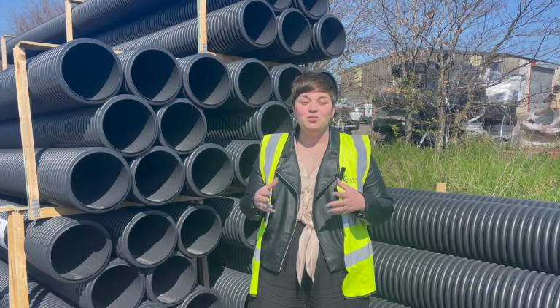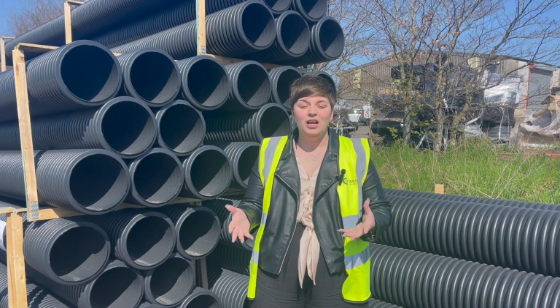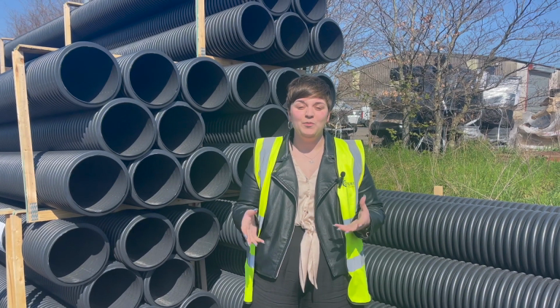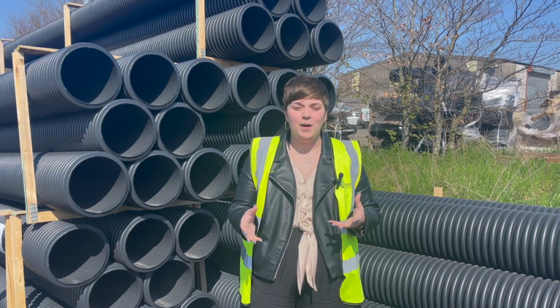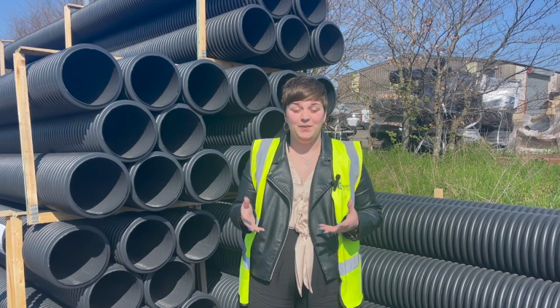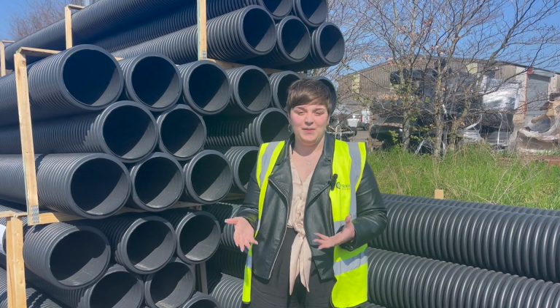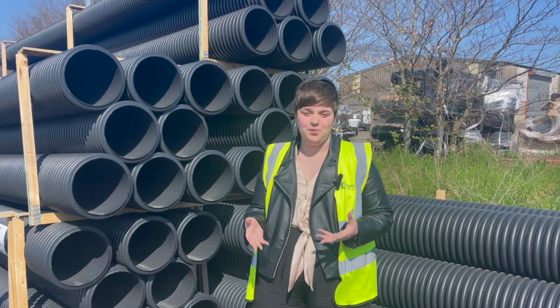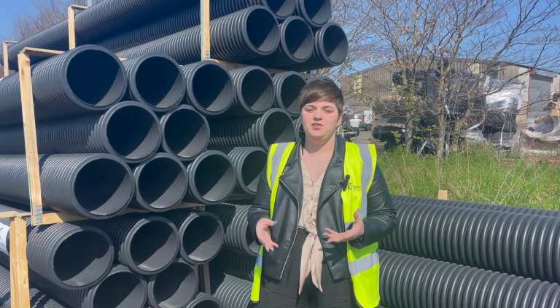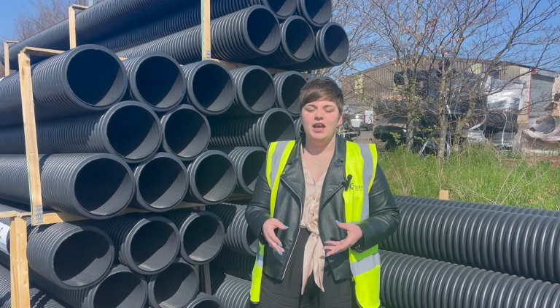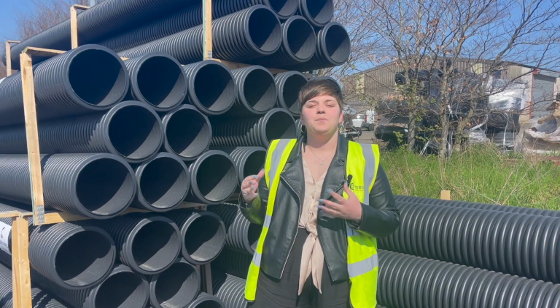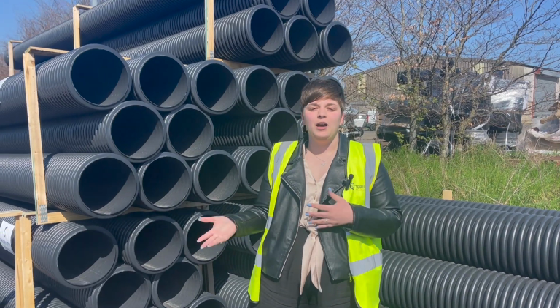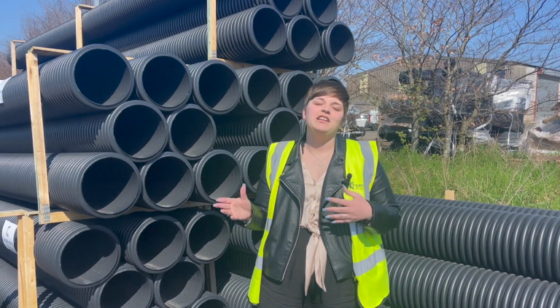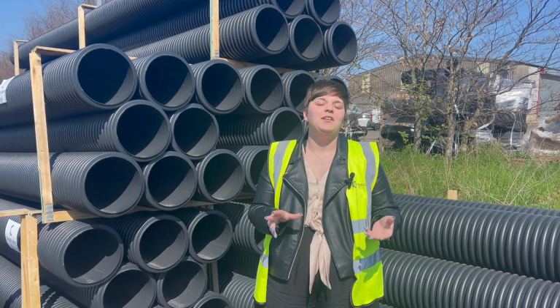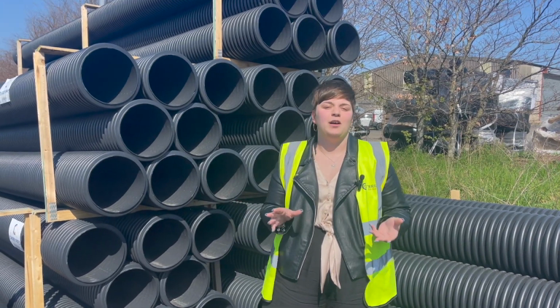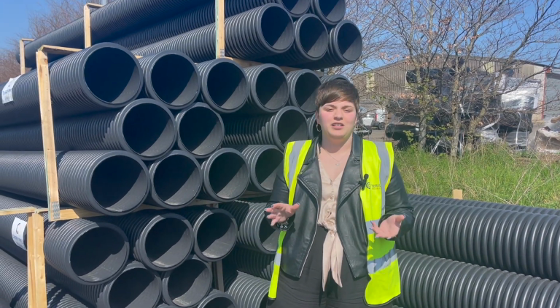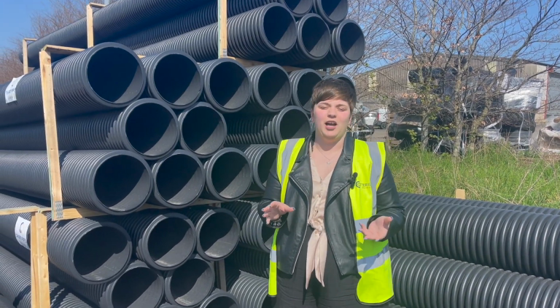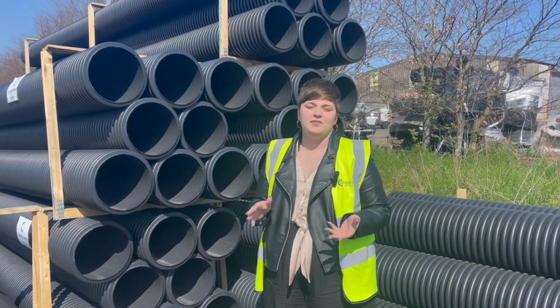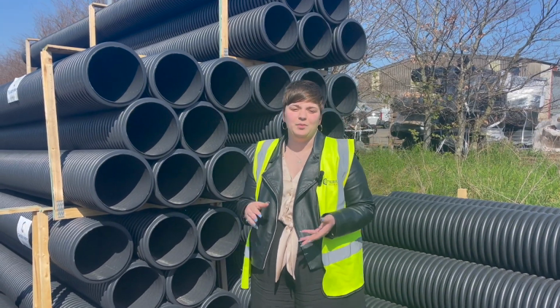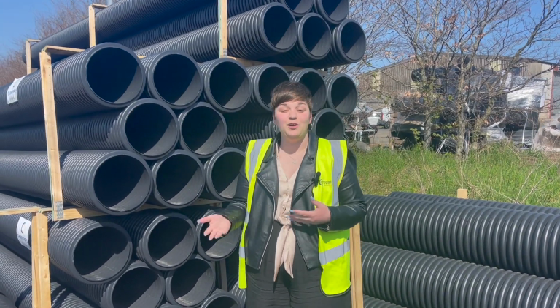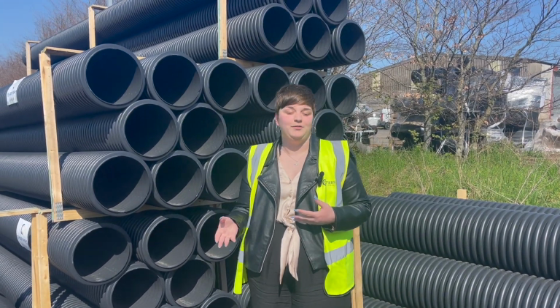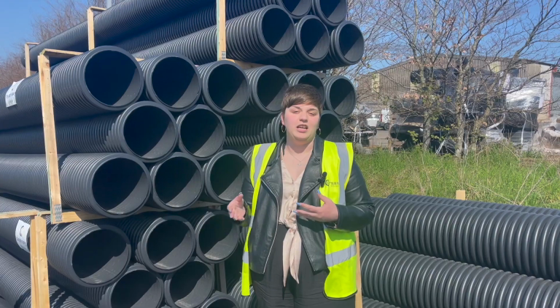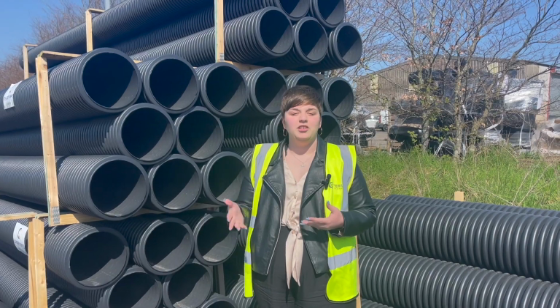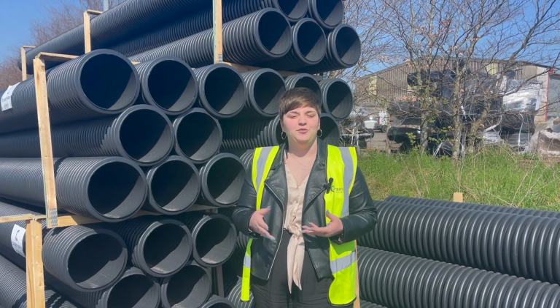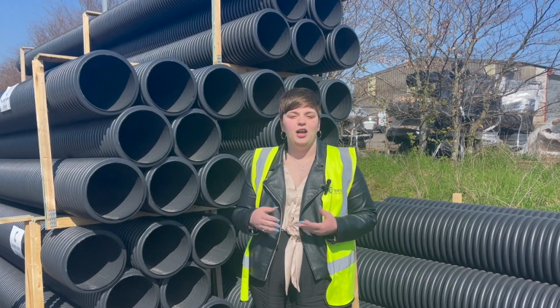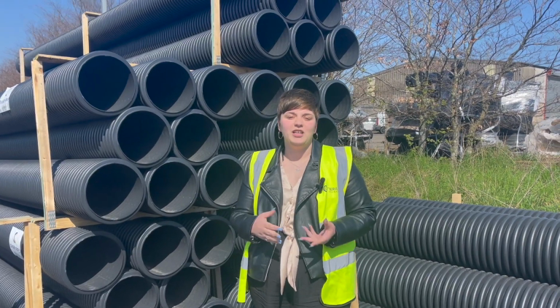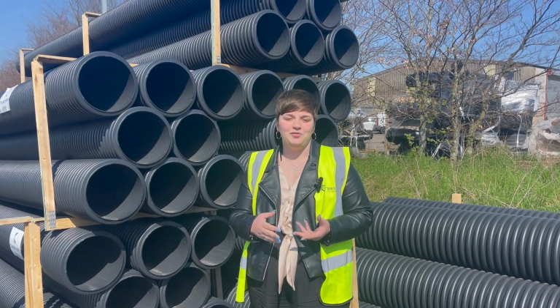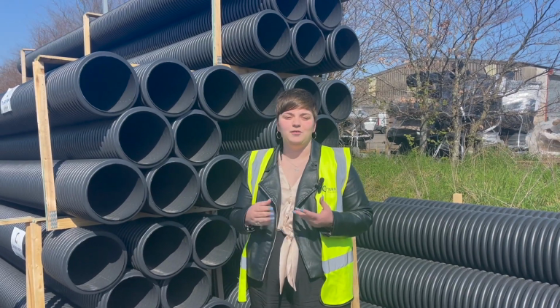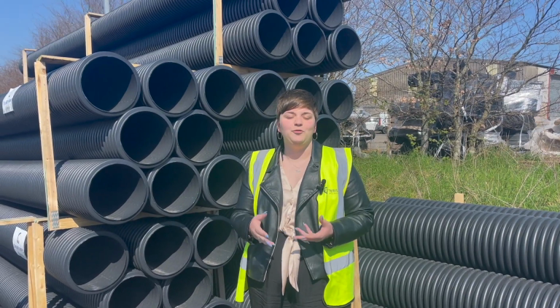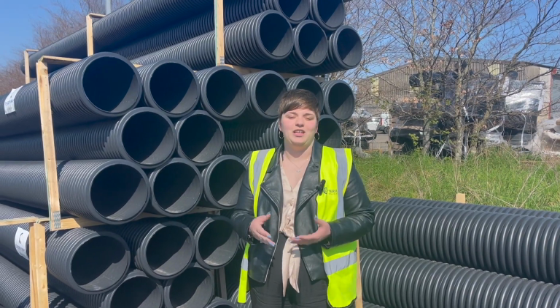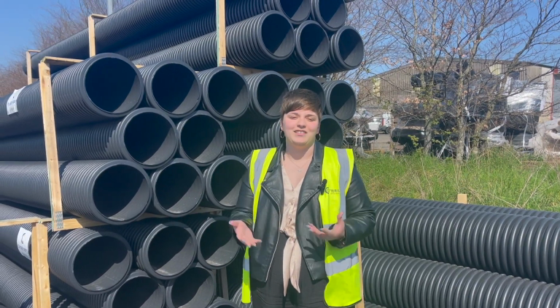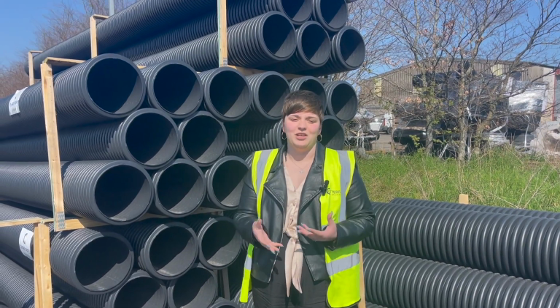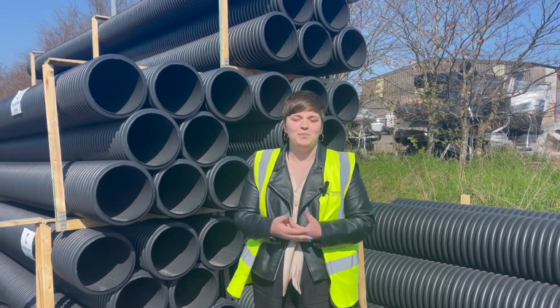All our twinwall pipe is BBA approved, and both perforated and unperforated pipe is available in 150mm, 225mm, 300mm, 450mm and 600mm.